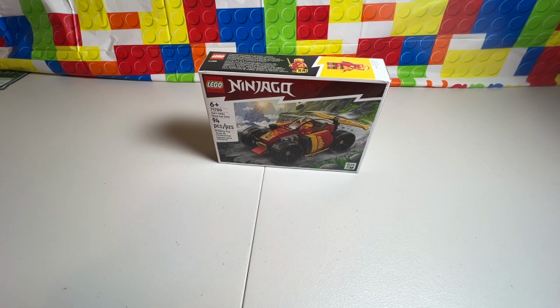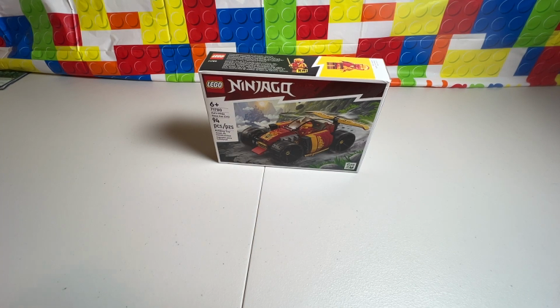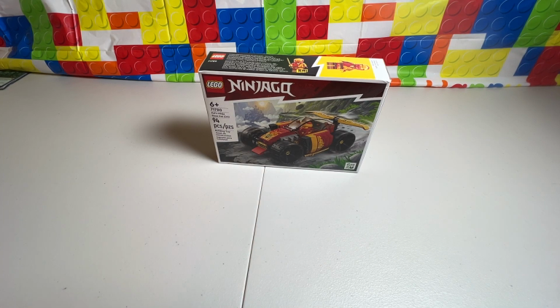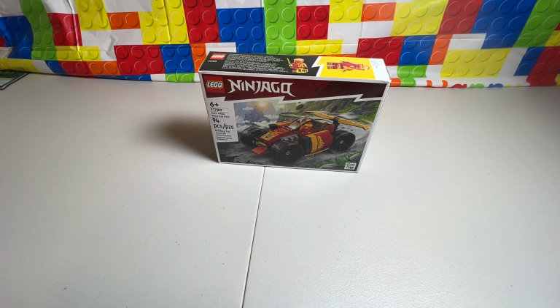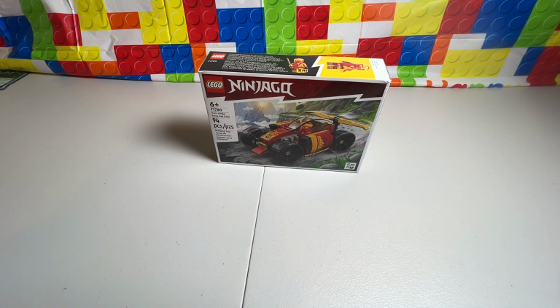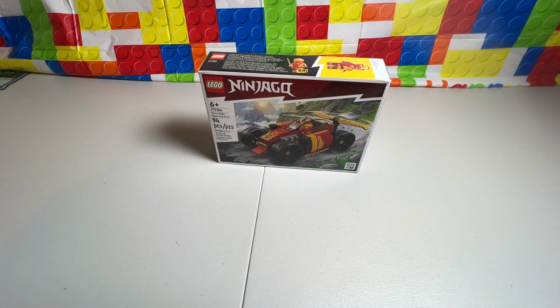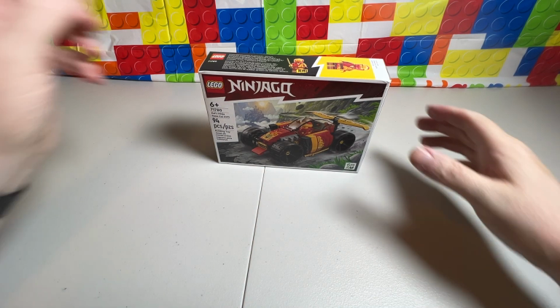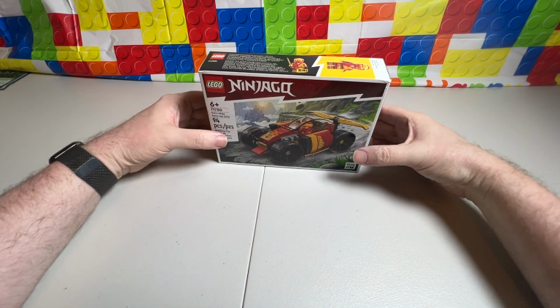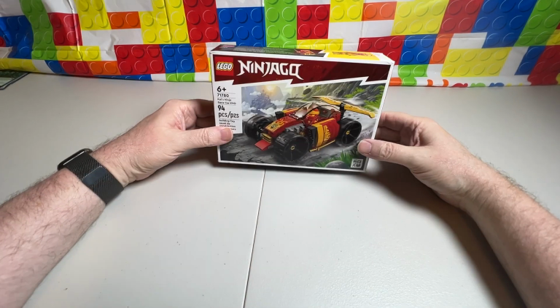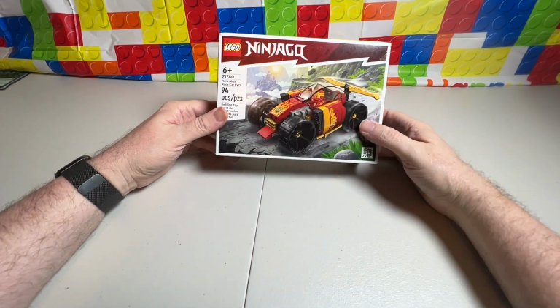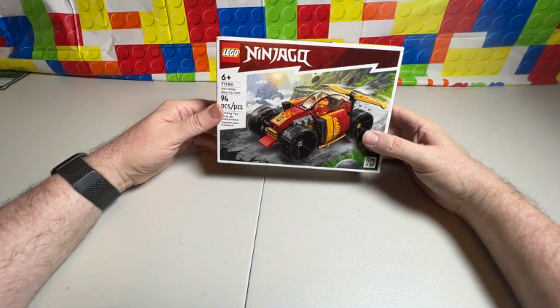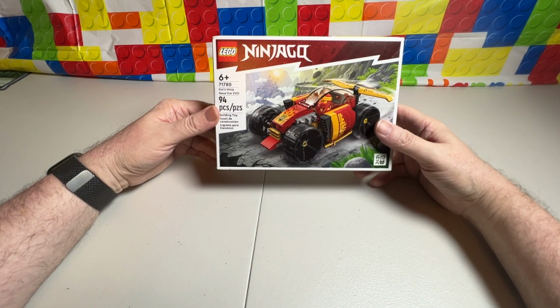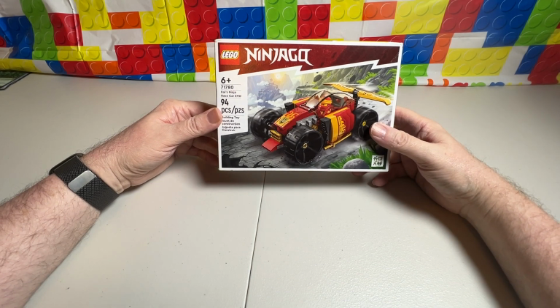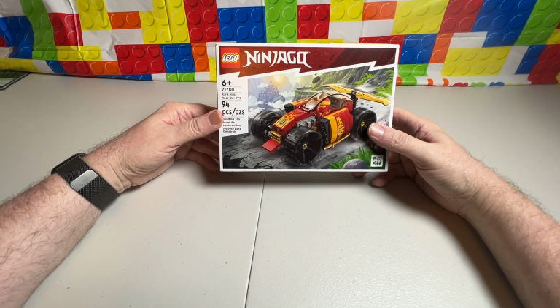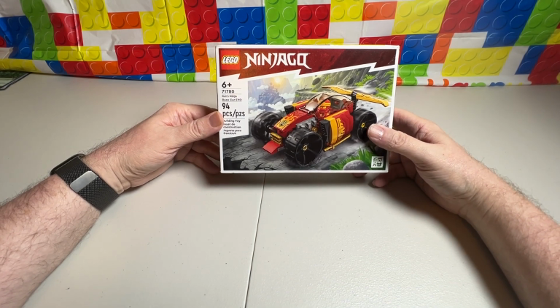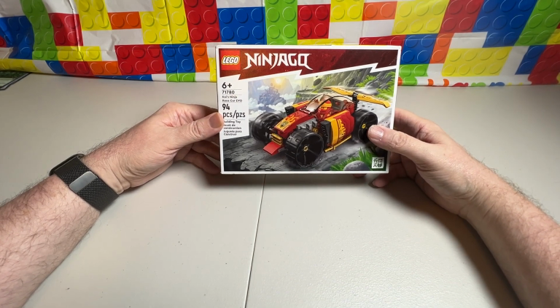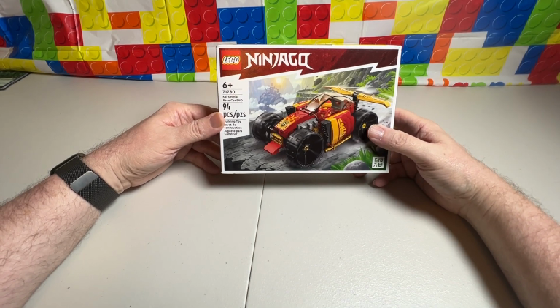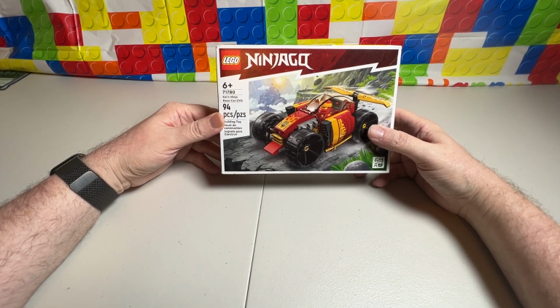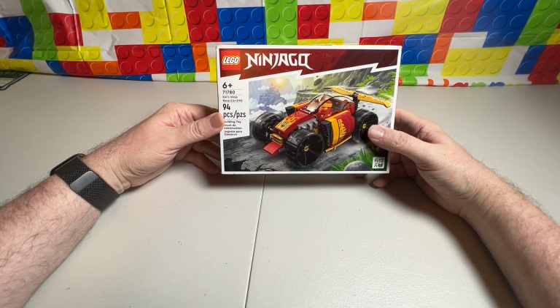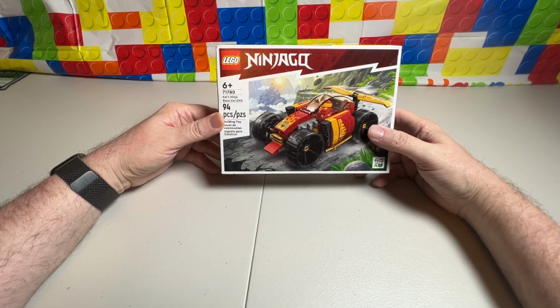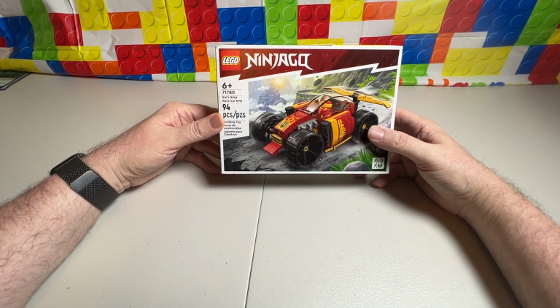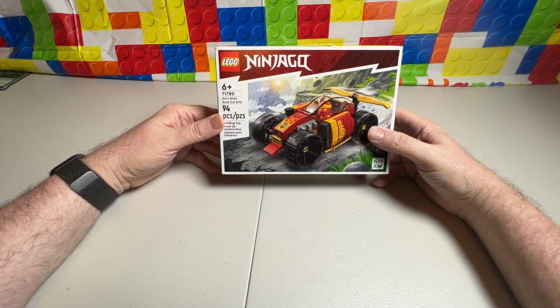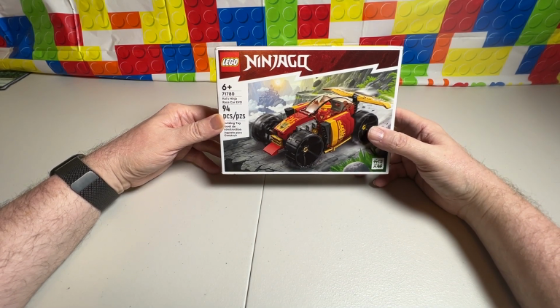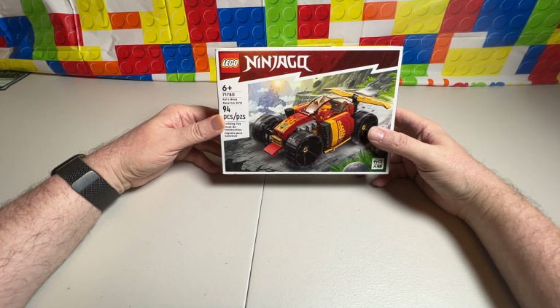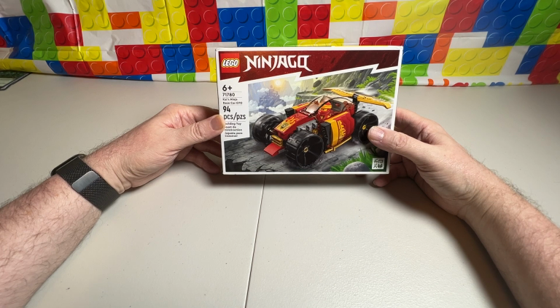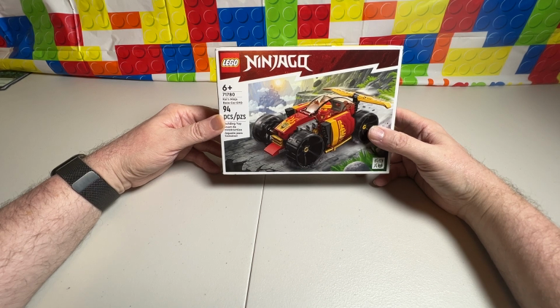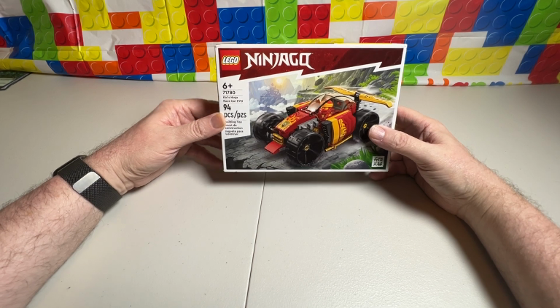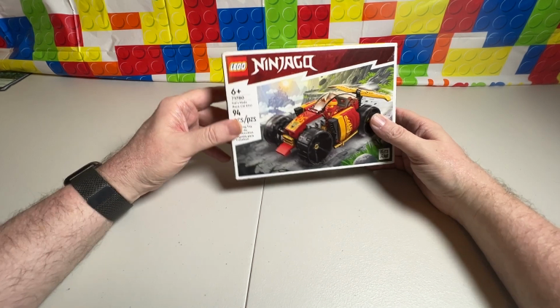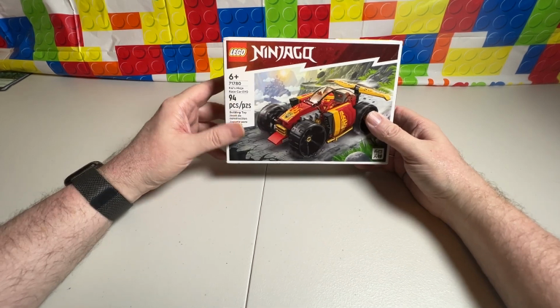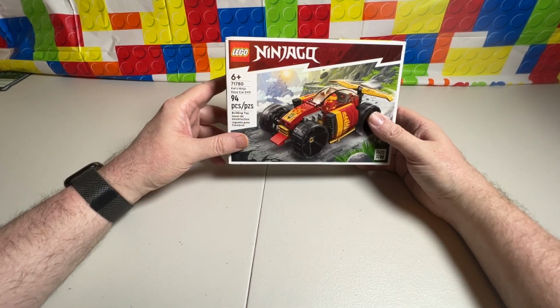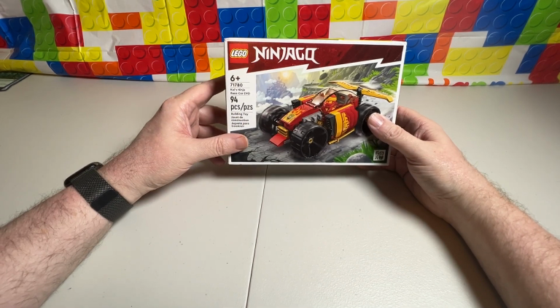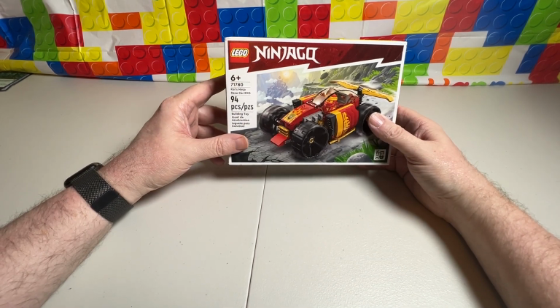Hello, welcome to the channel. This is the Baron. Today we're going to do a Ninjago set number 71780, Kai's Ninja Race Car, EVO.